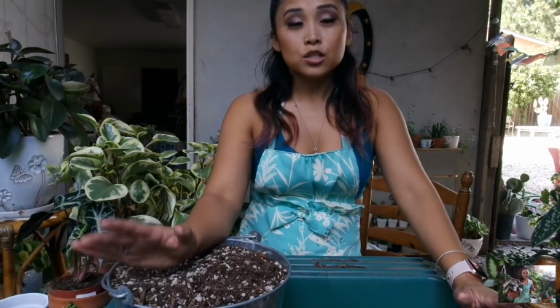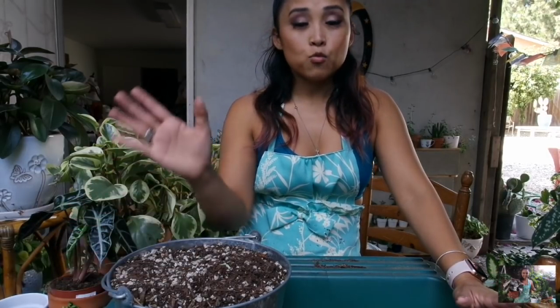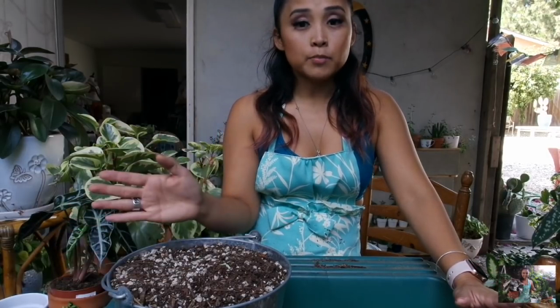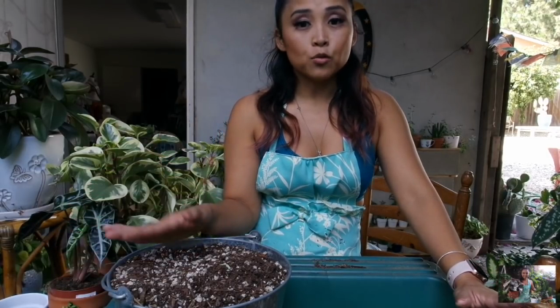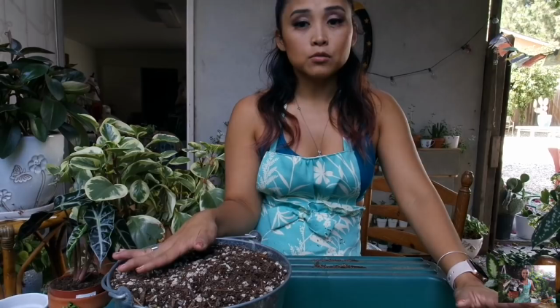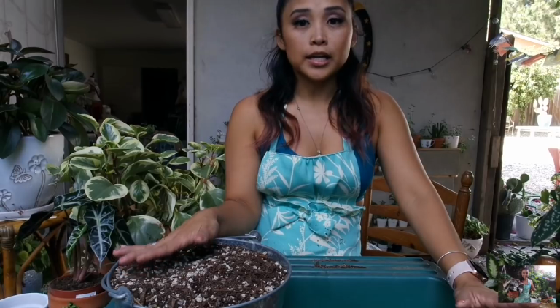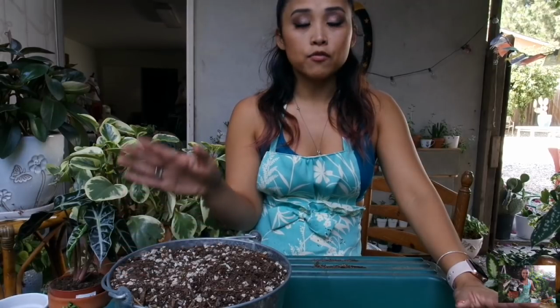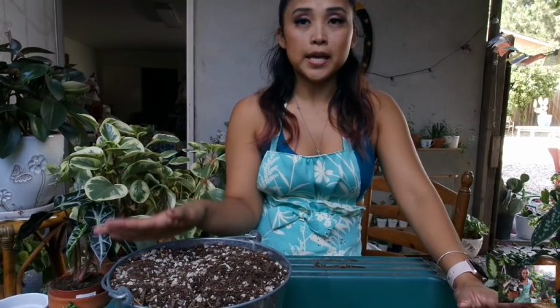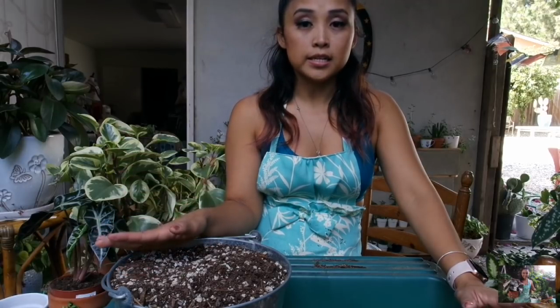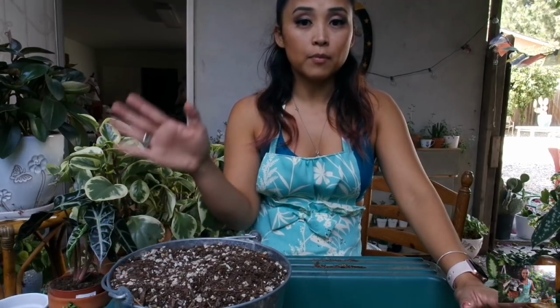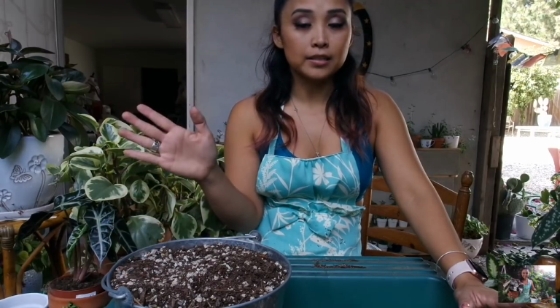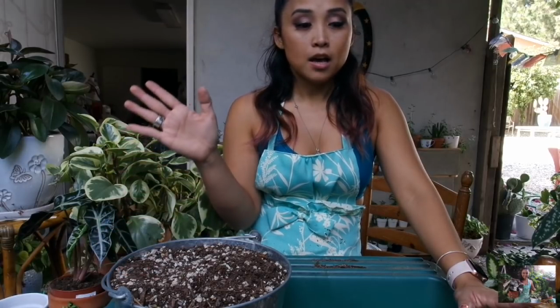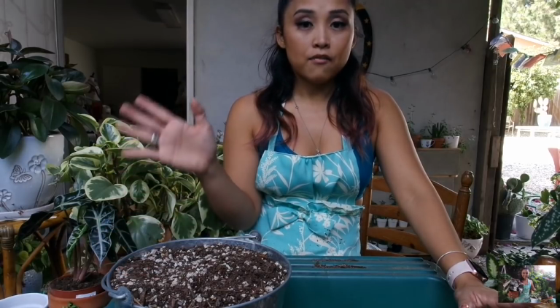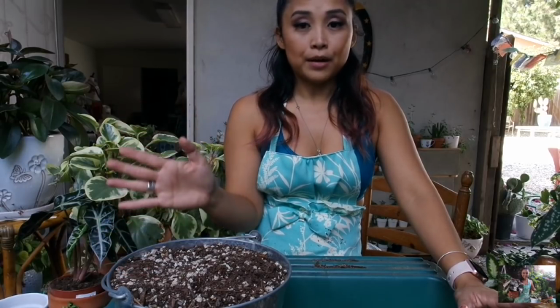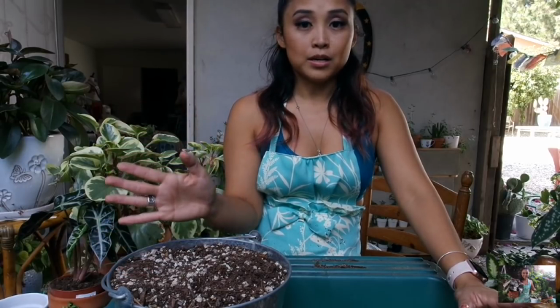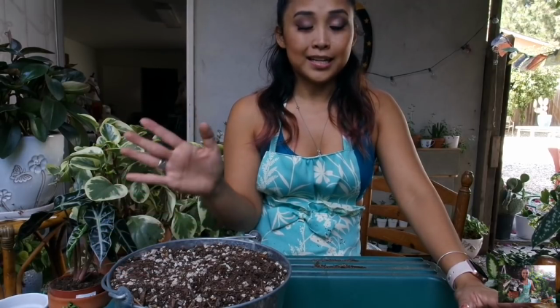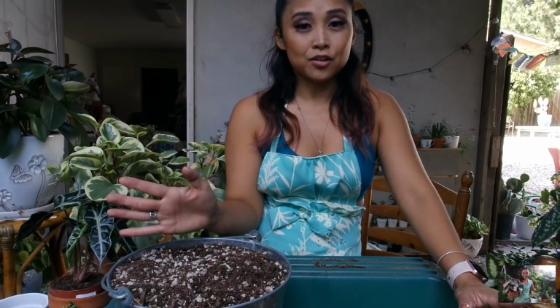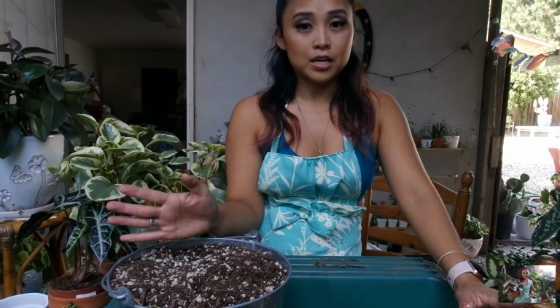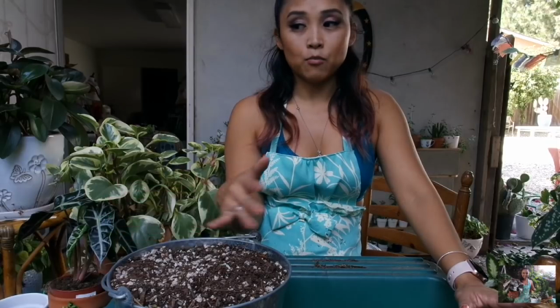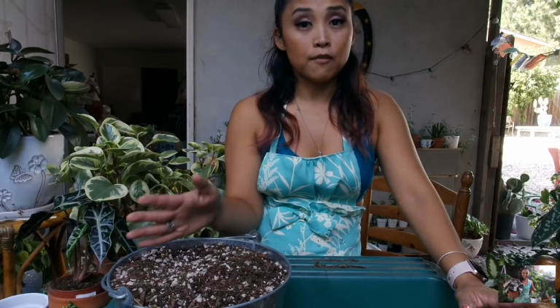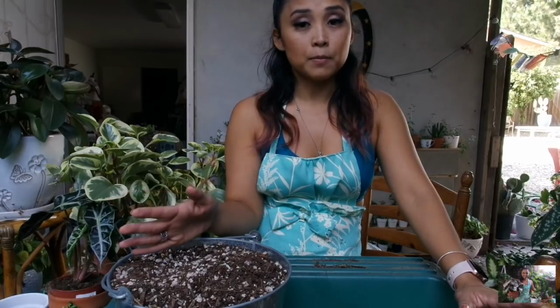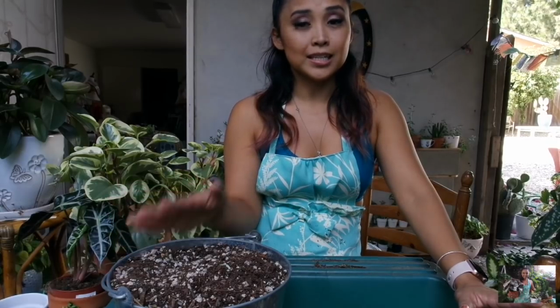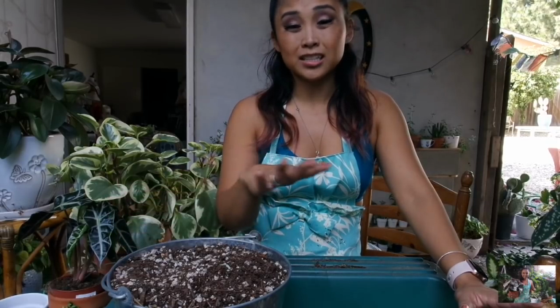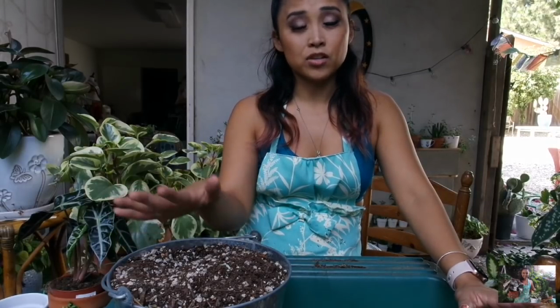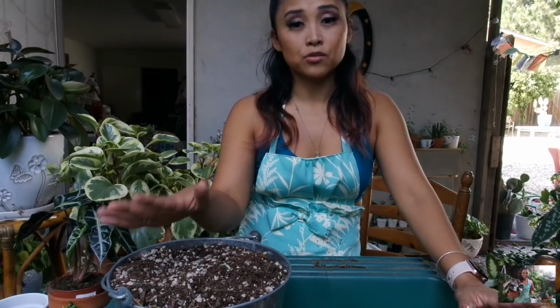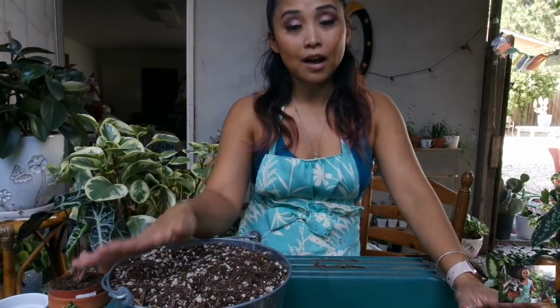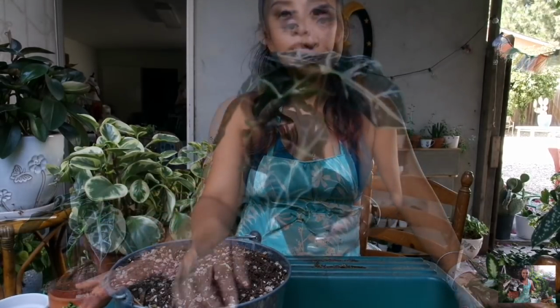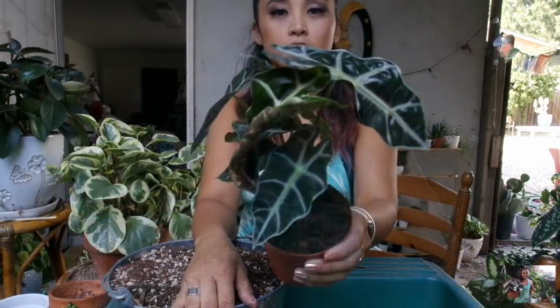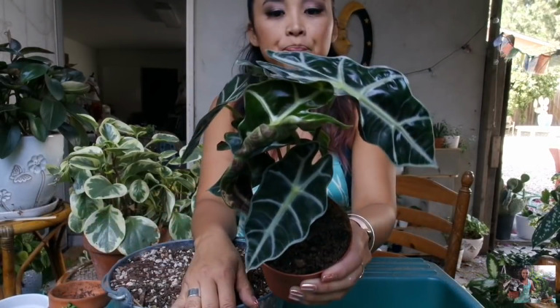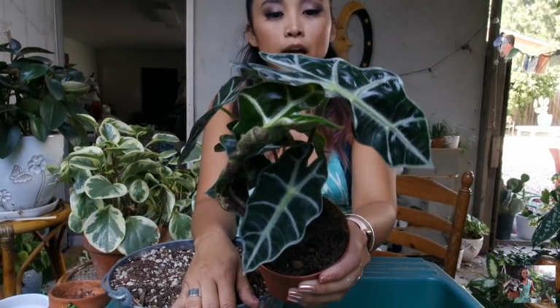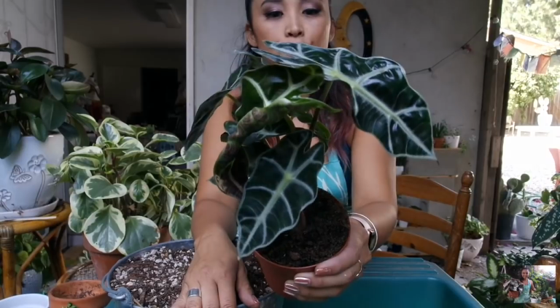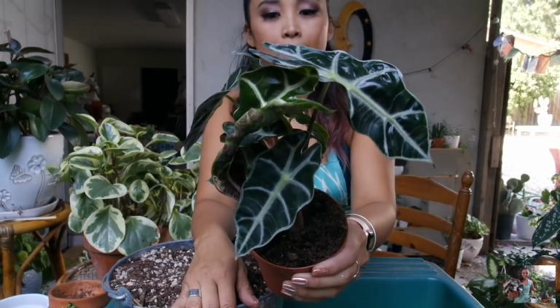If you watch my bathroom plant tour collection for 2018, a lot of my plants live in my bathroom because they like high humidity. And when I'm gone for a couple of days, that's just the safest place for me to have them. This is an African Mask — it's an Alocasia.